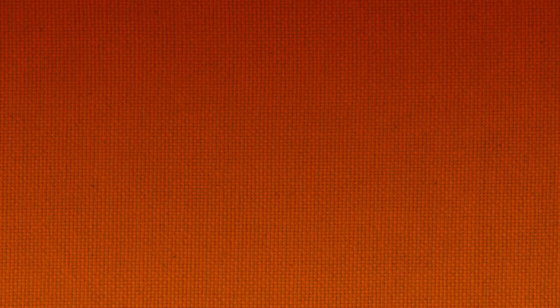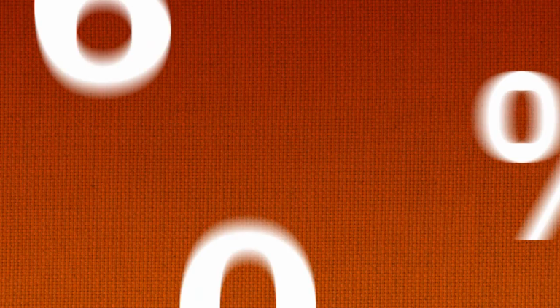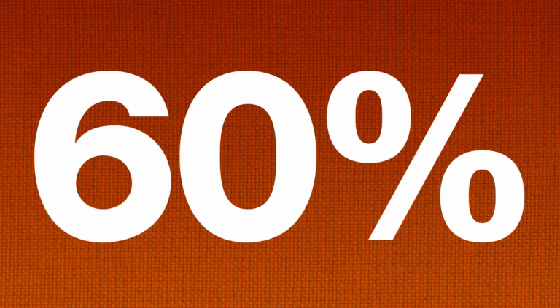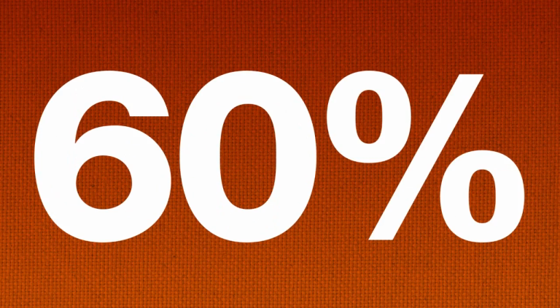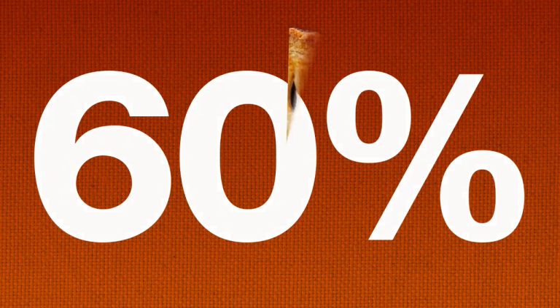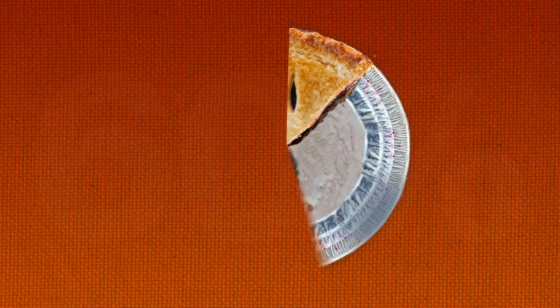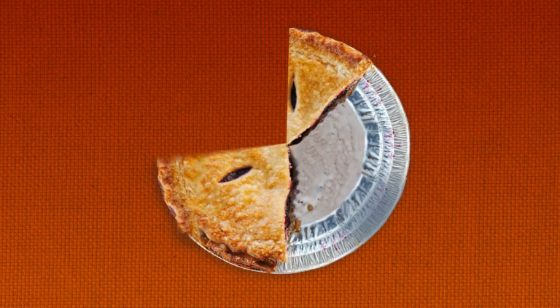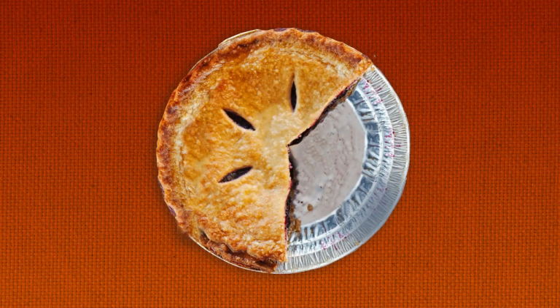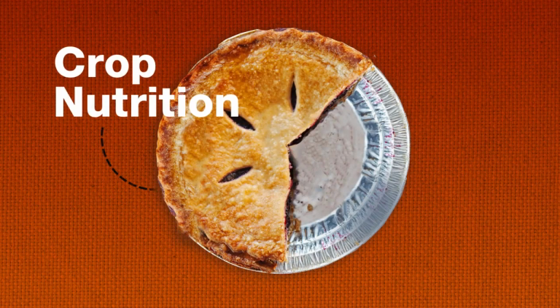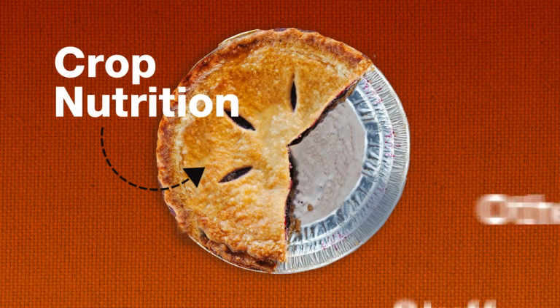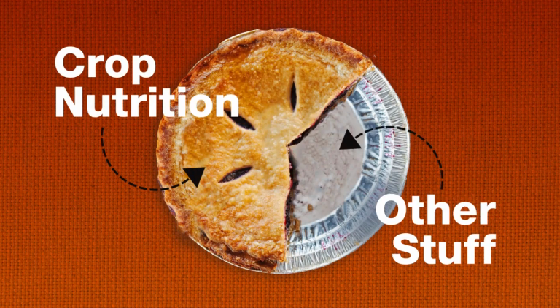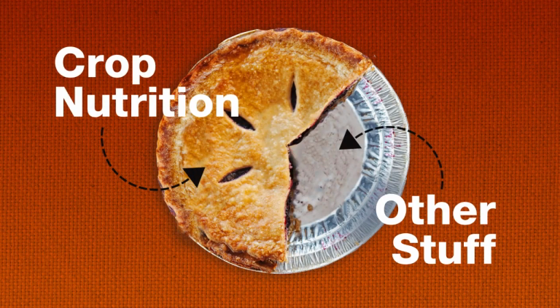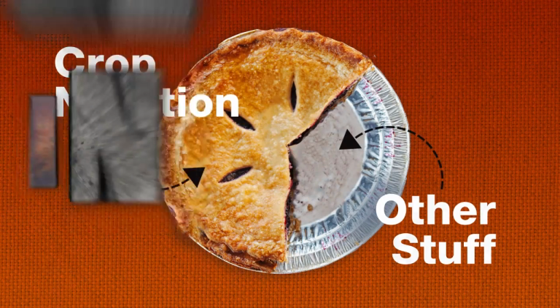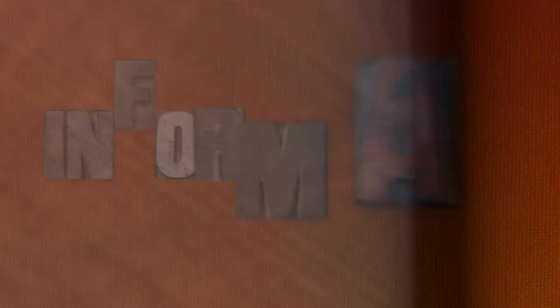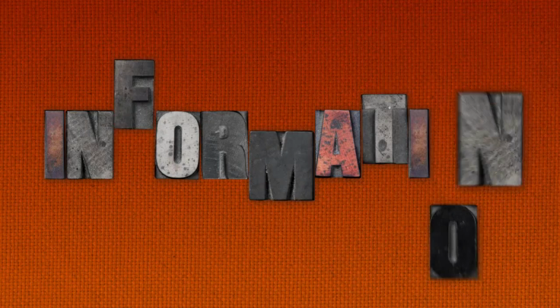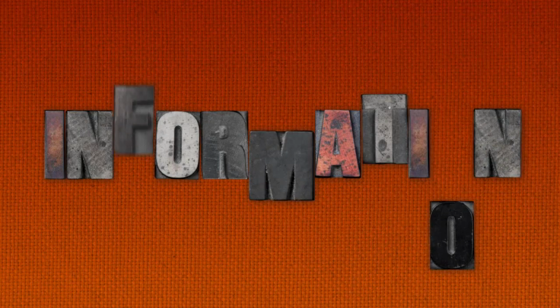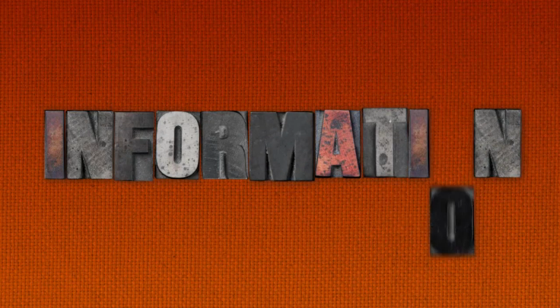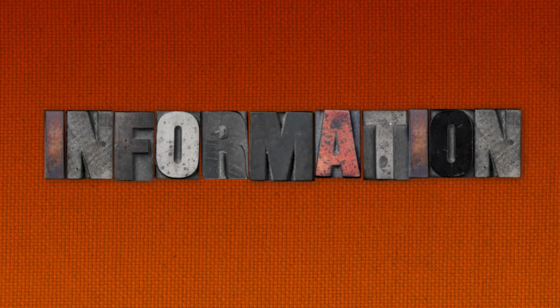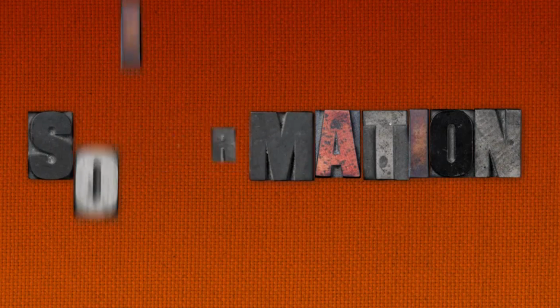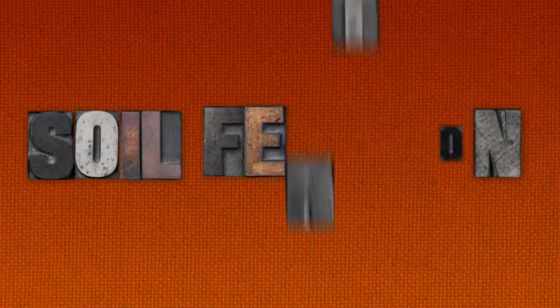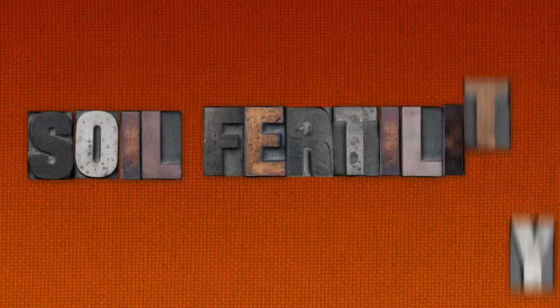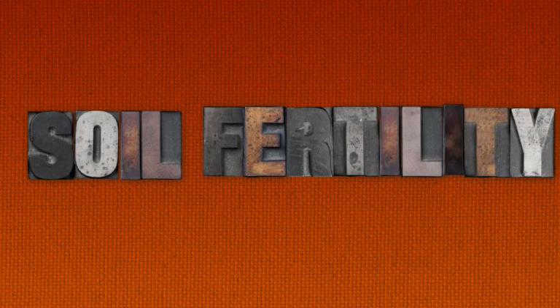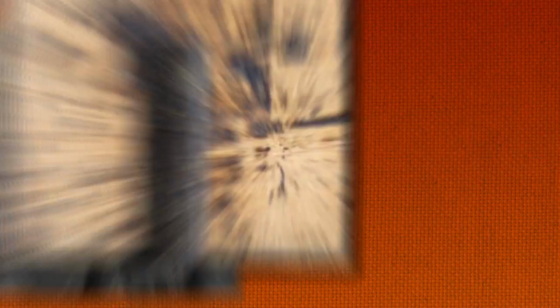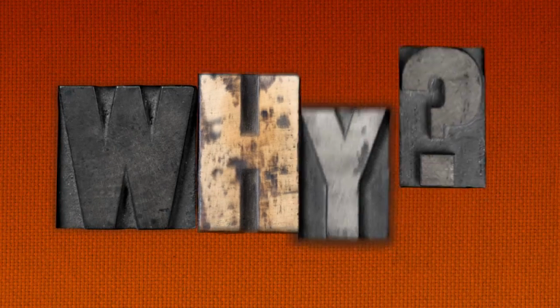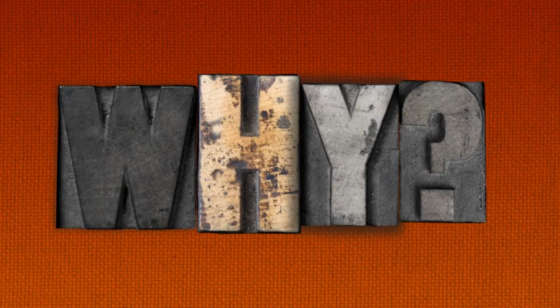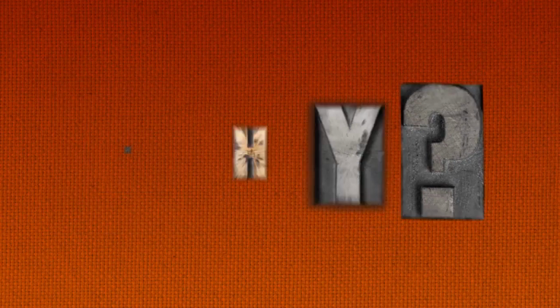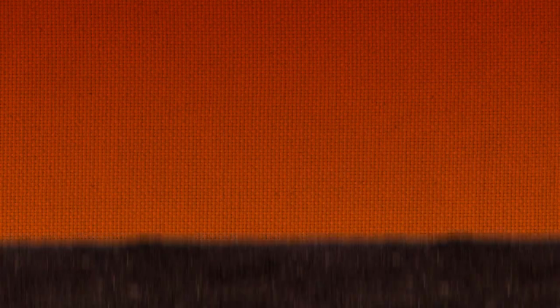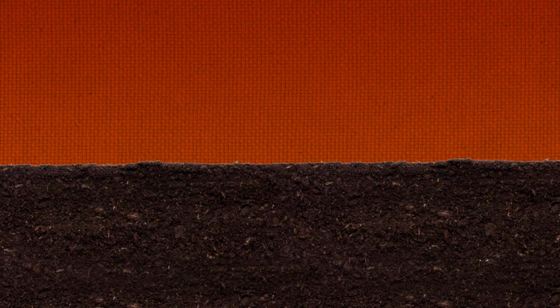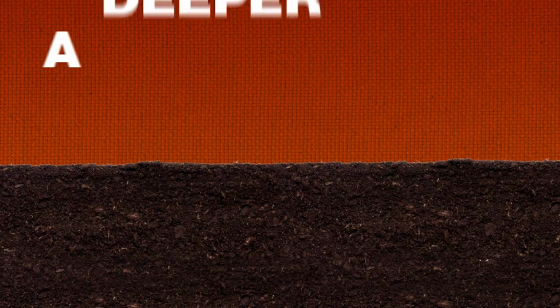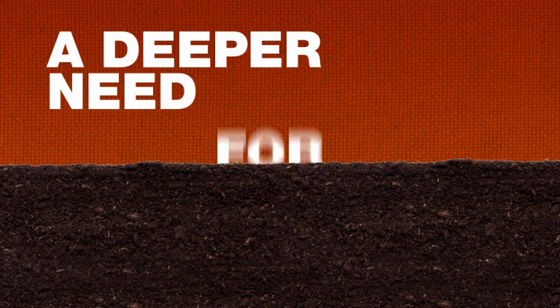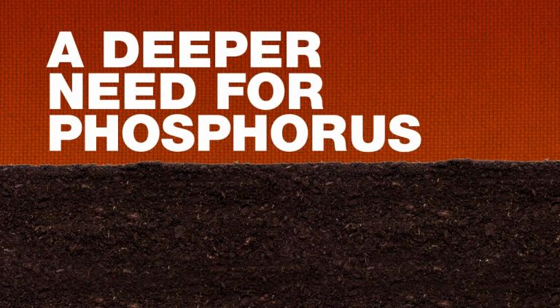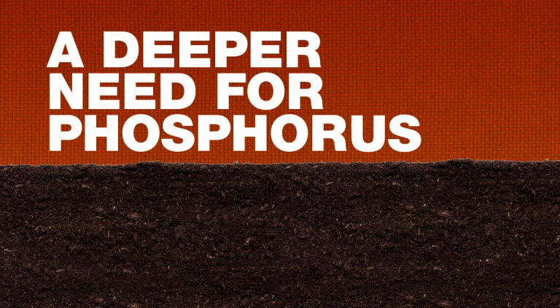Up to 60% of your yield depends on proper crop nutrition. And now here's more information about soil fertility to help you understand why. Today's topic: a deeper need for phosphorus.